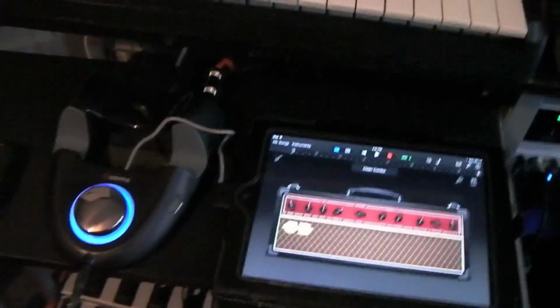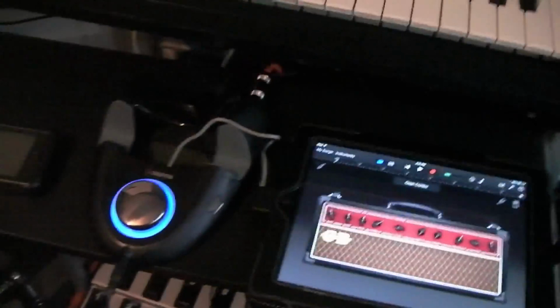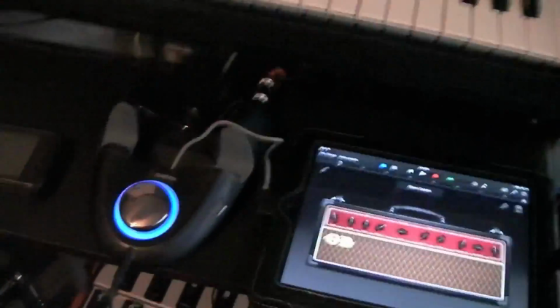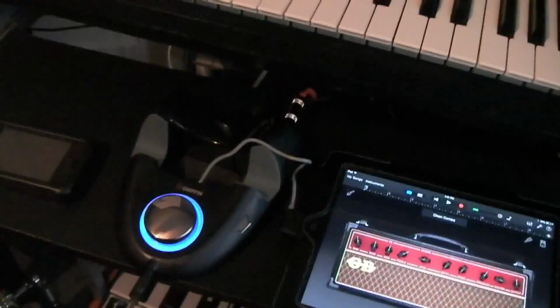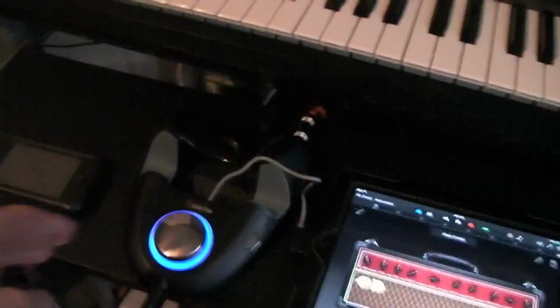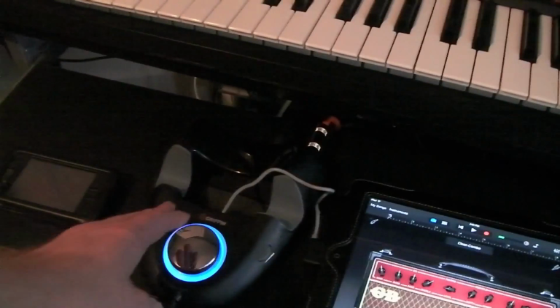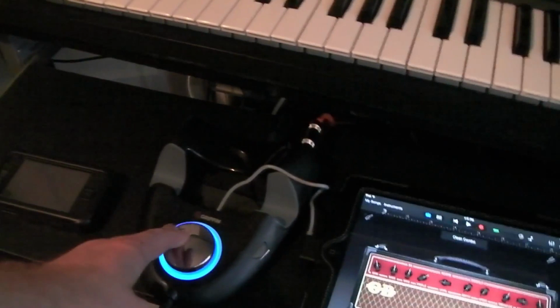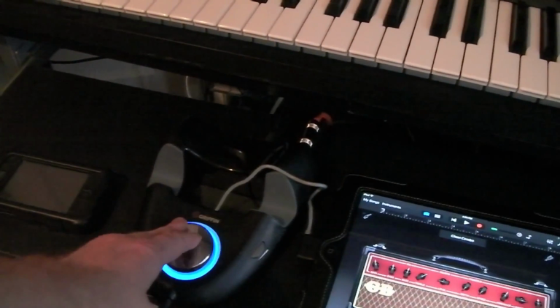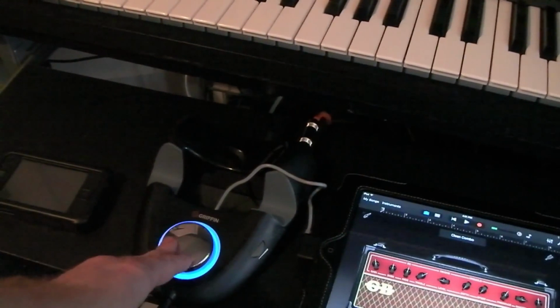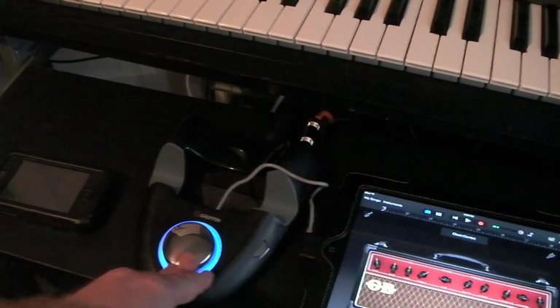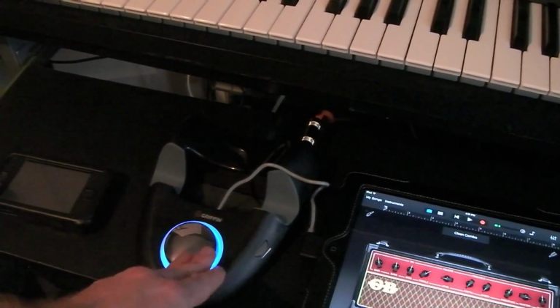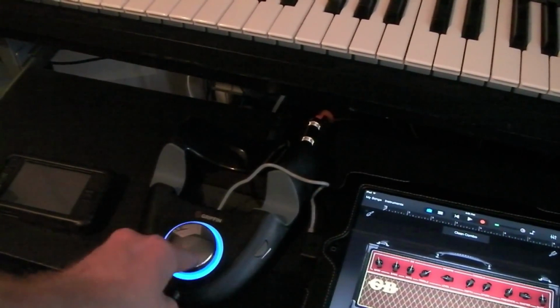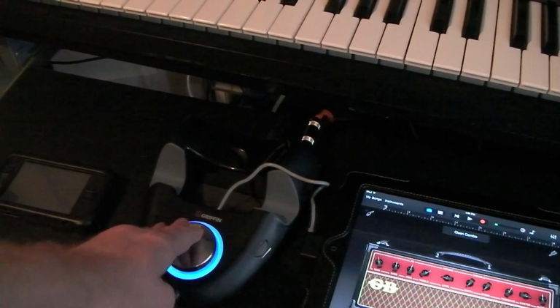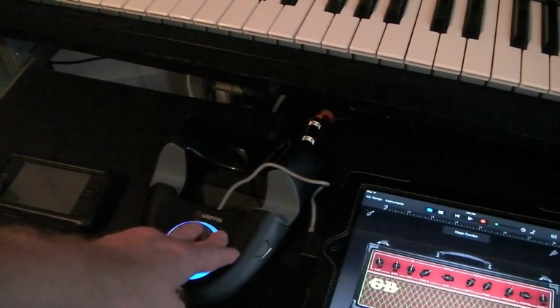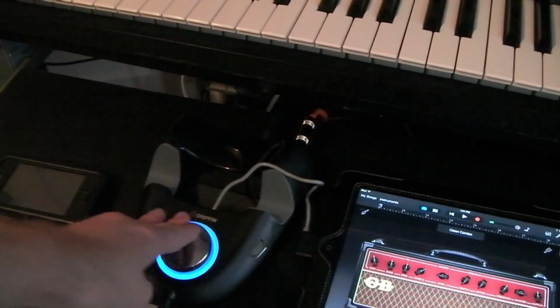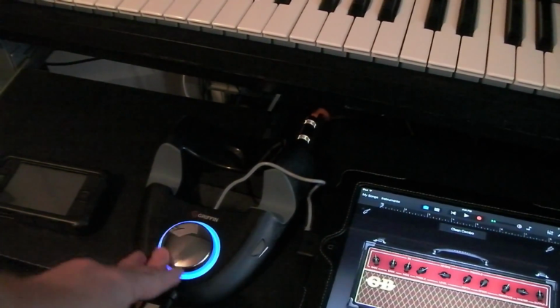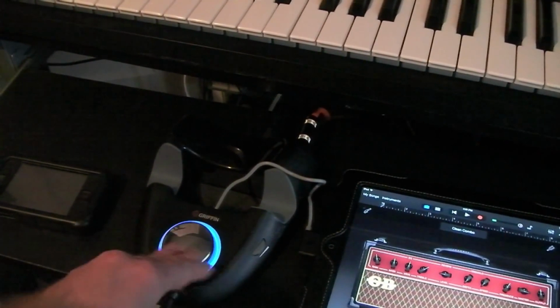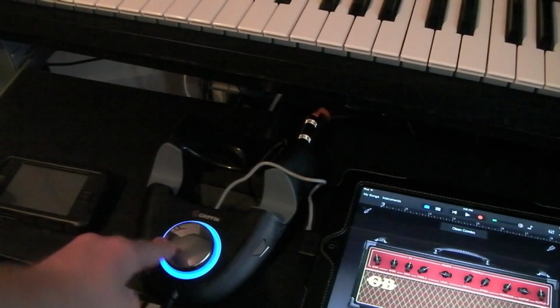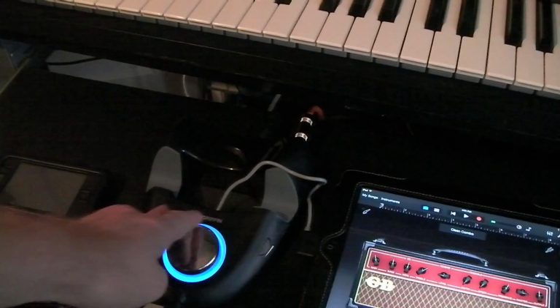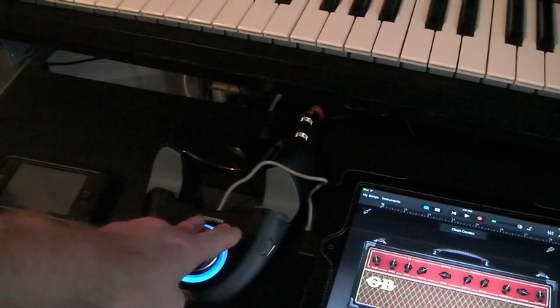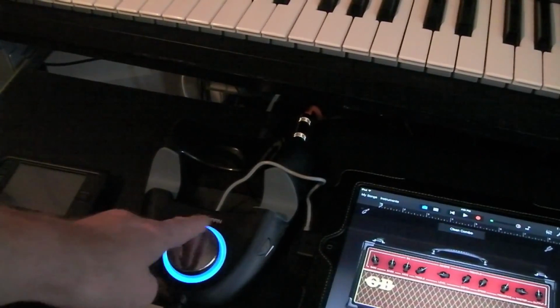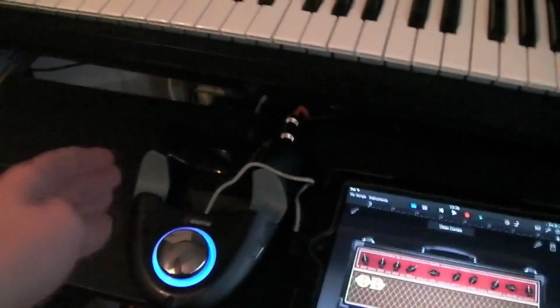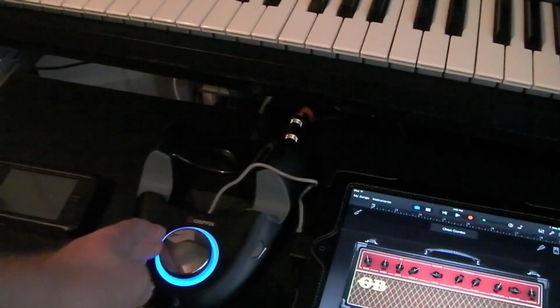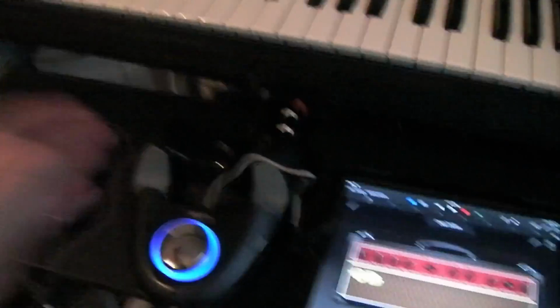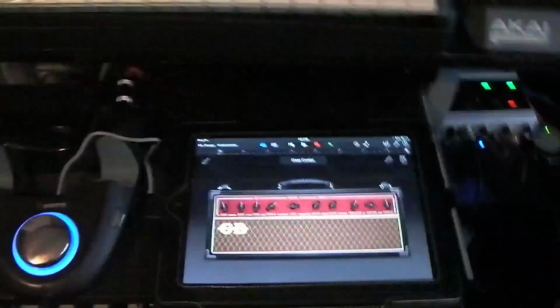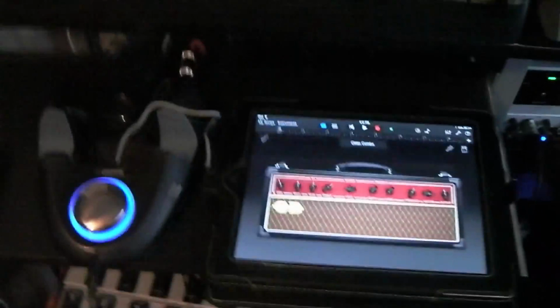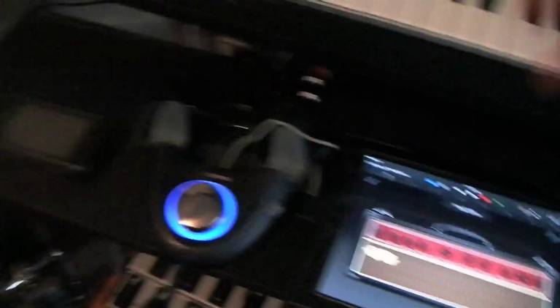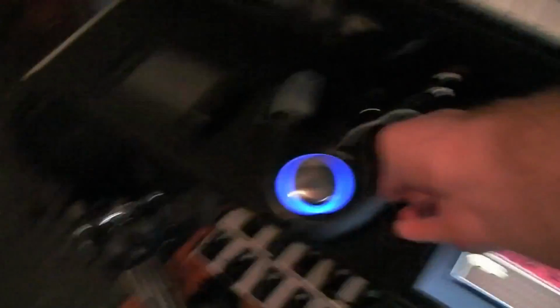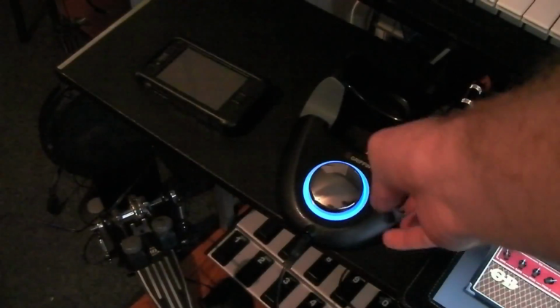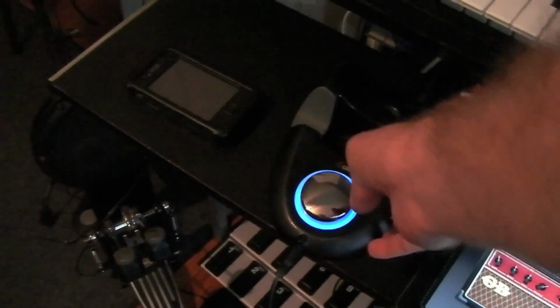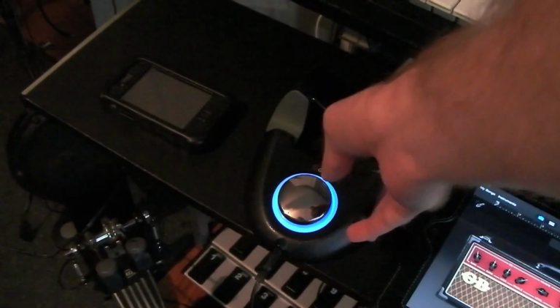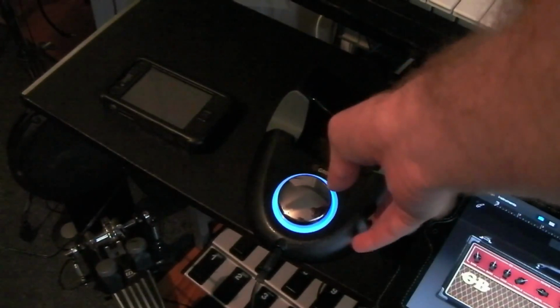This big blue button will control the output sound of the headphone output, and then this knob on the side will control your input.